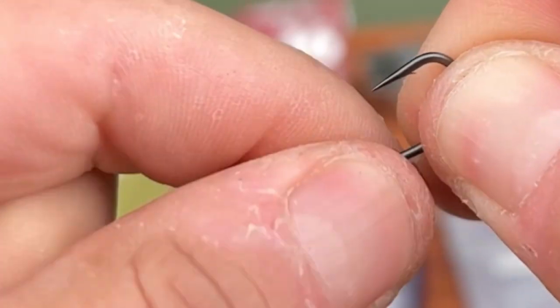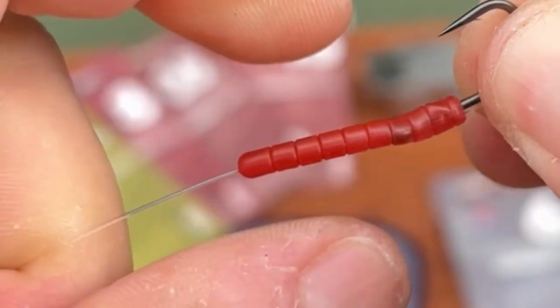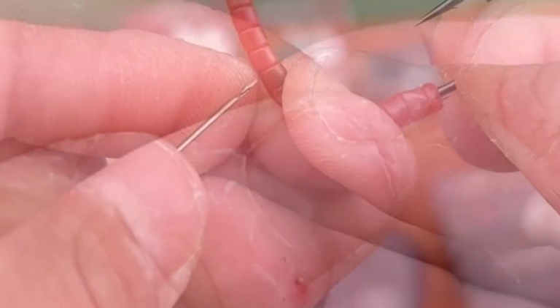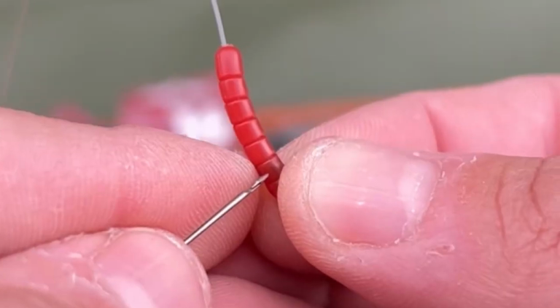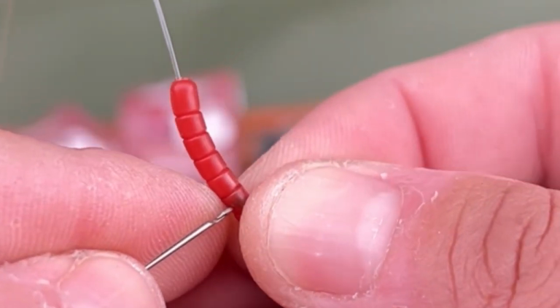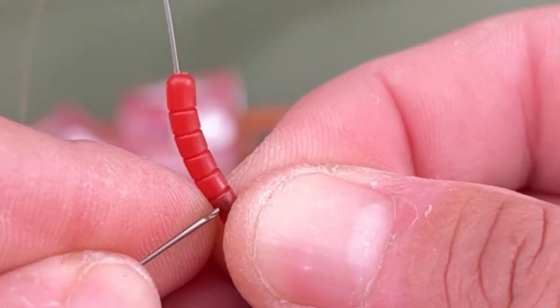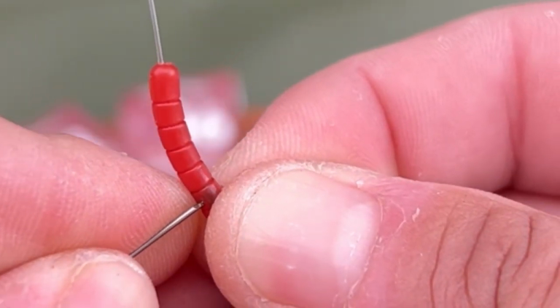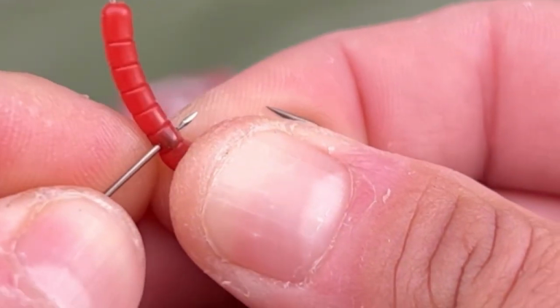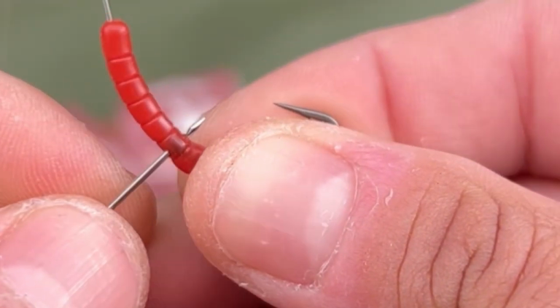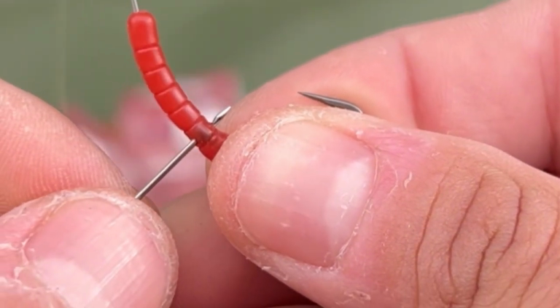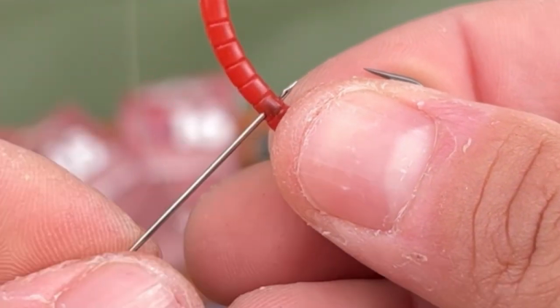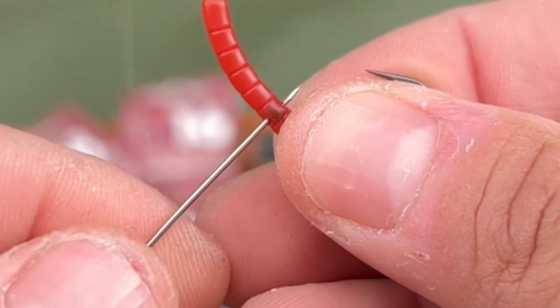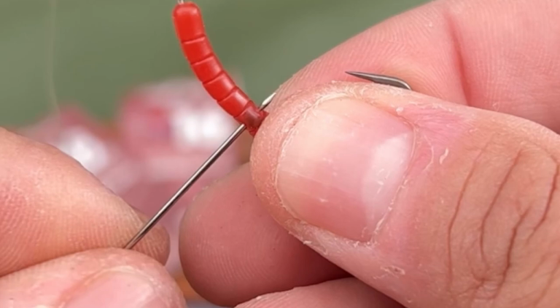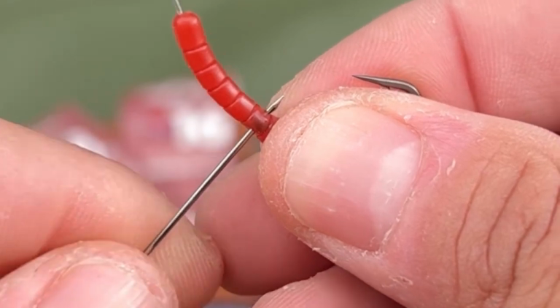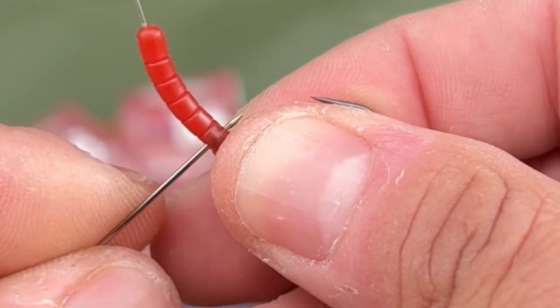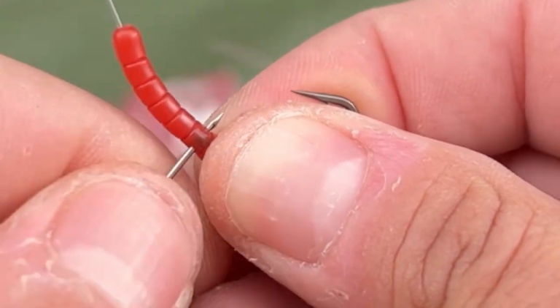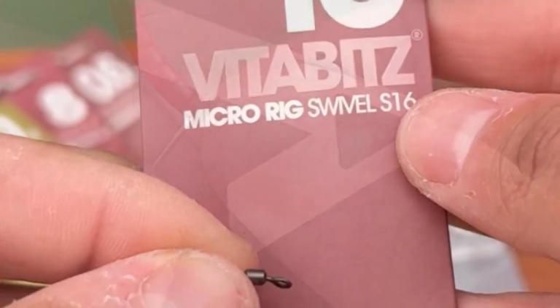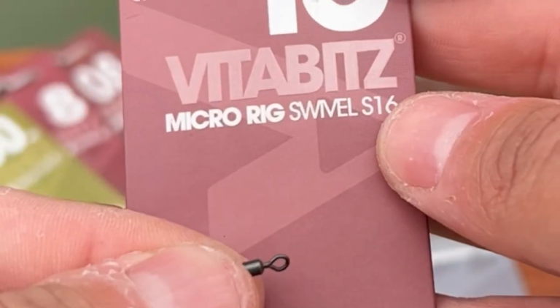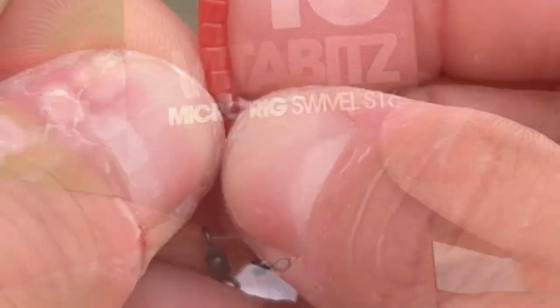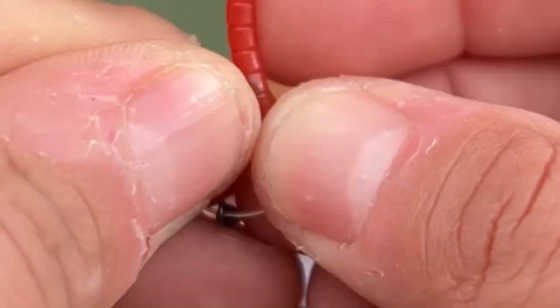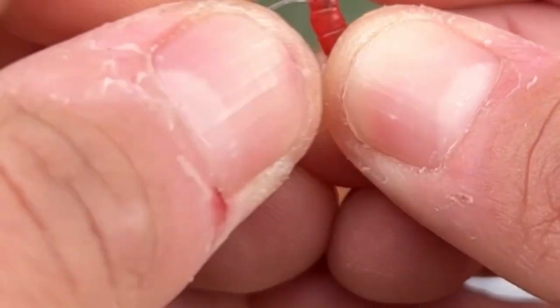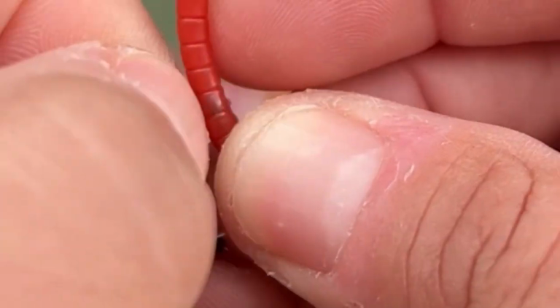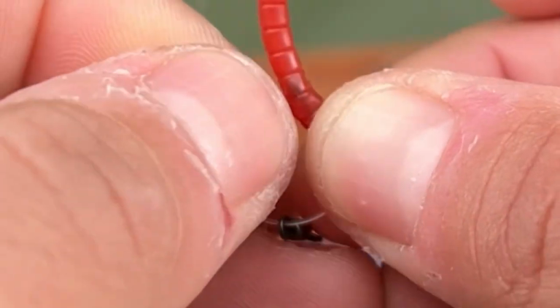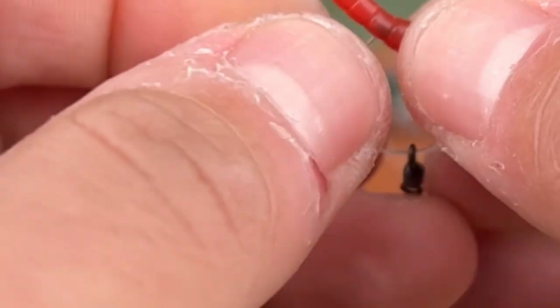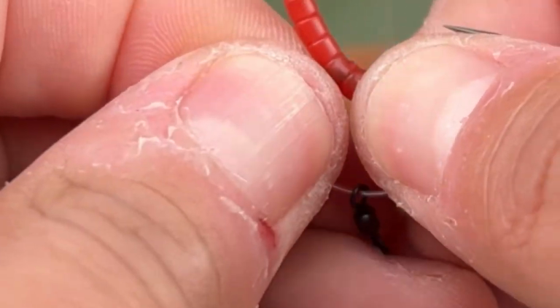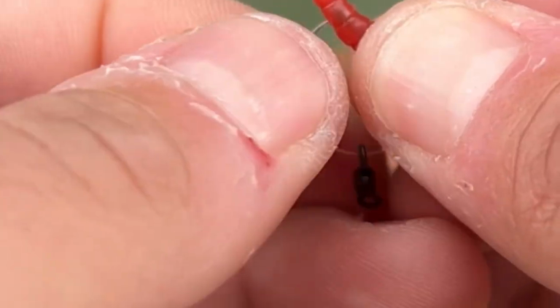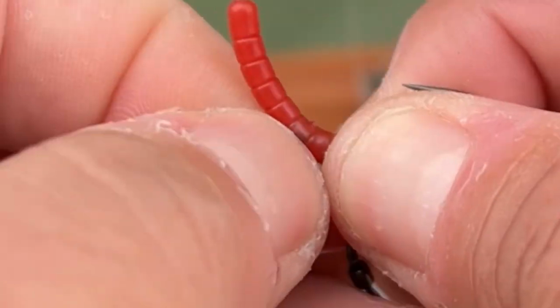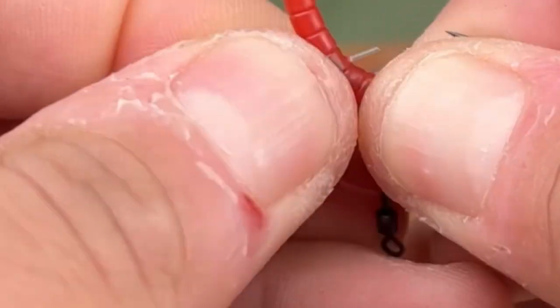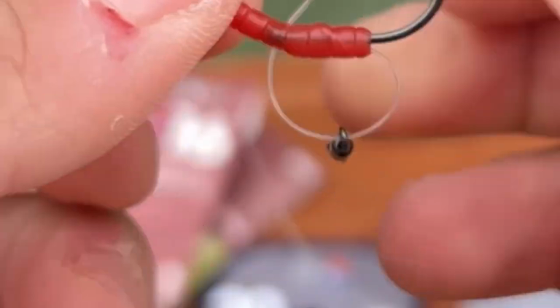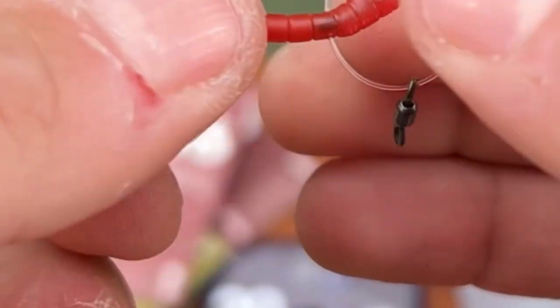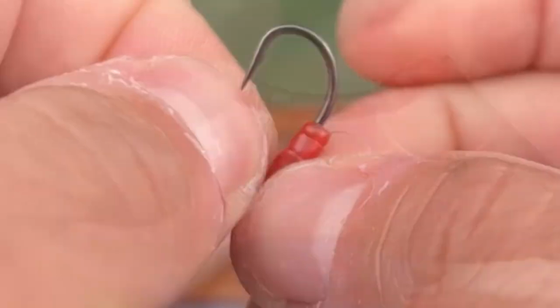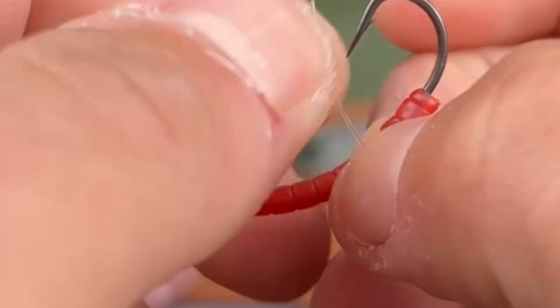Now comes a bit of trickery. Get a baiting needle and push it through the blood liner and through the eye of the hook all in one to create a little hole. To create the D, take a Vita Bits micro rig swivel size 16, thread it onto the tag end.